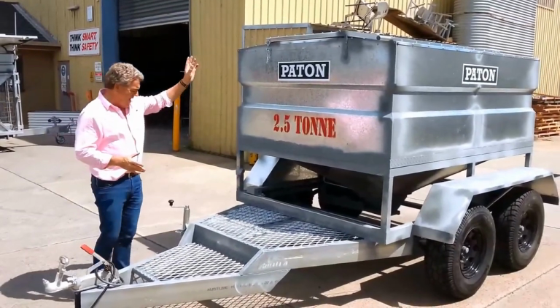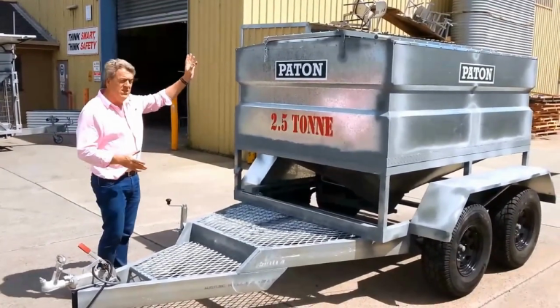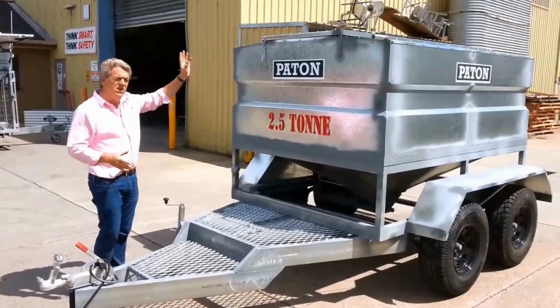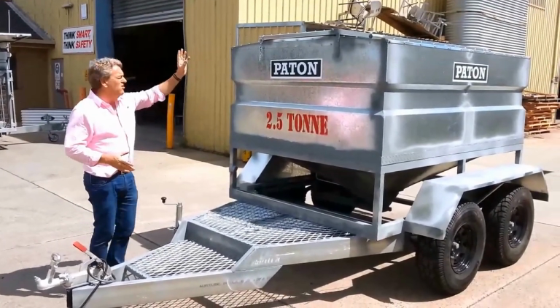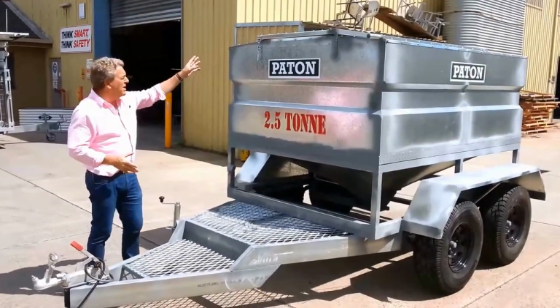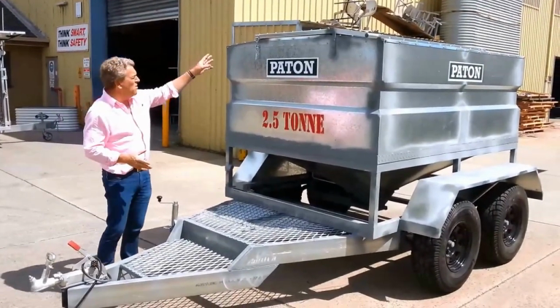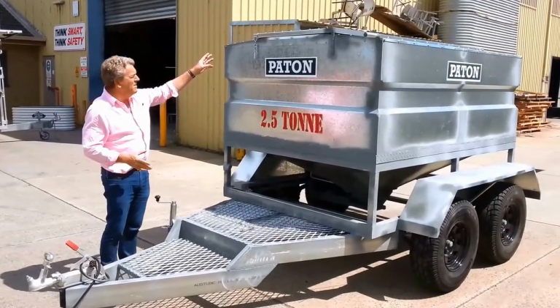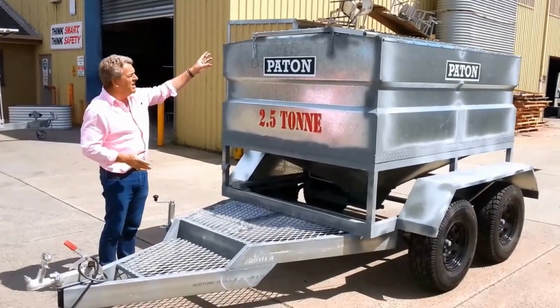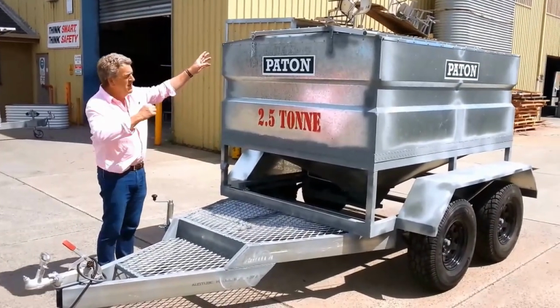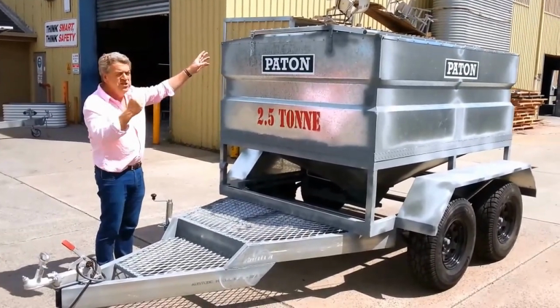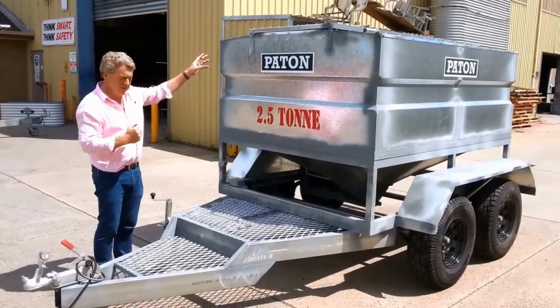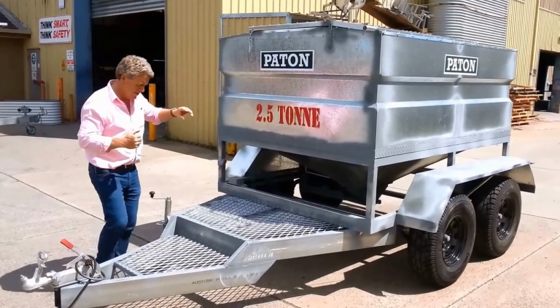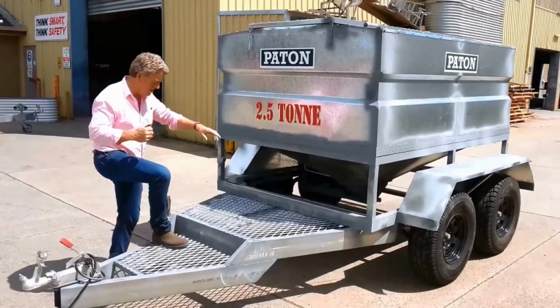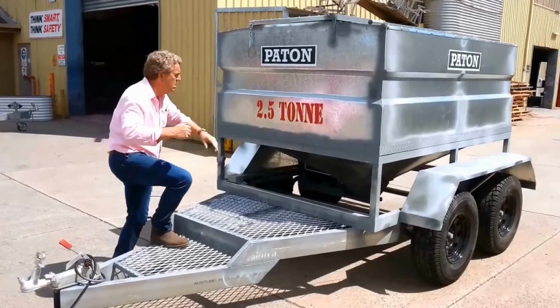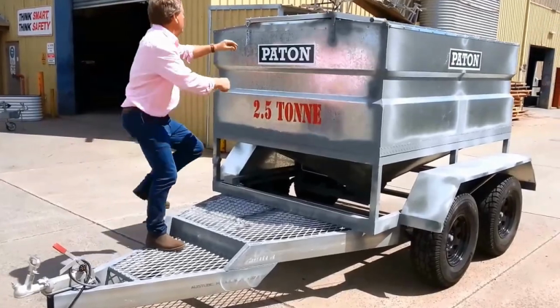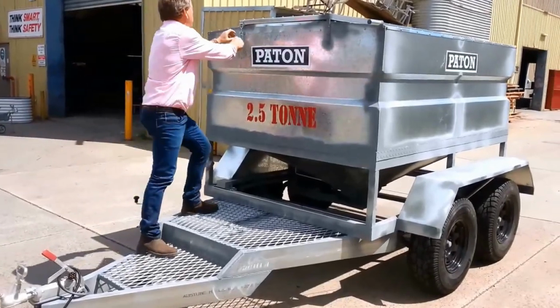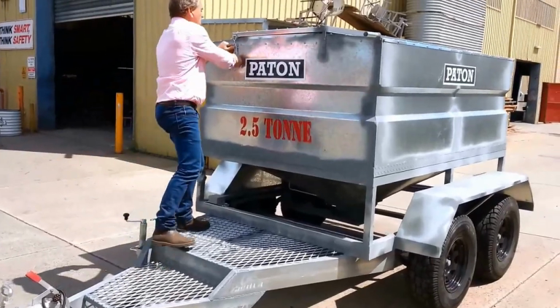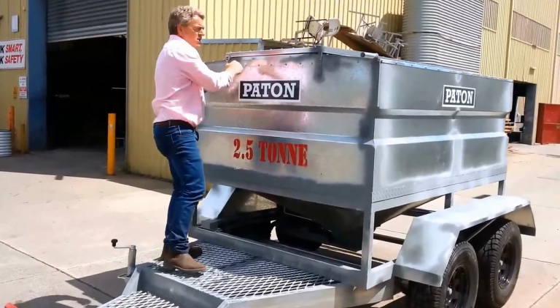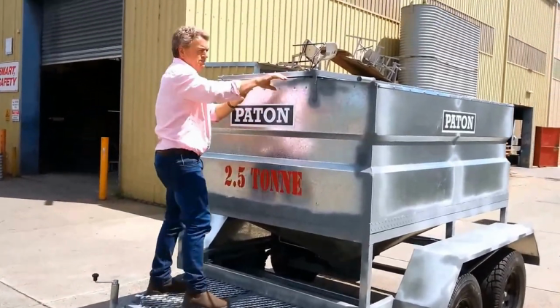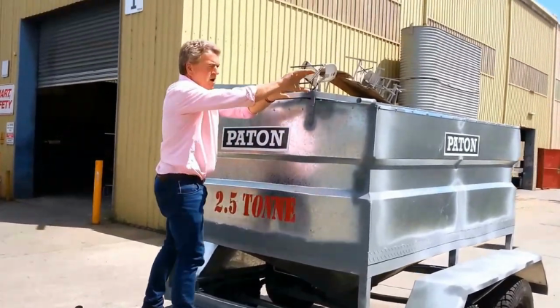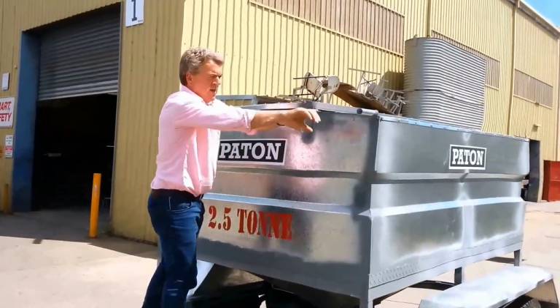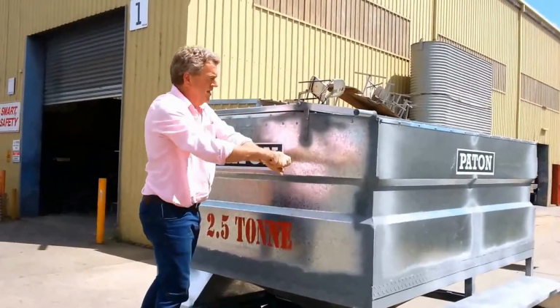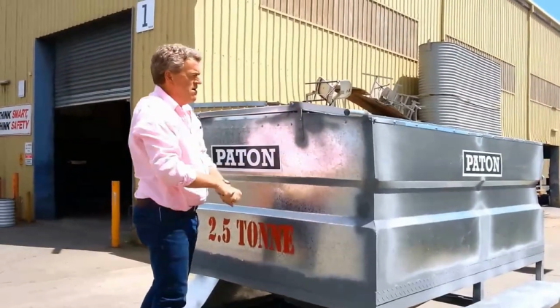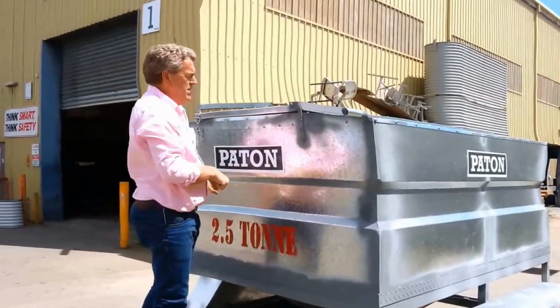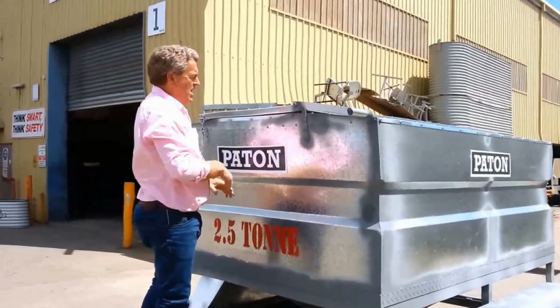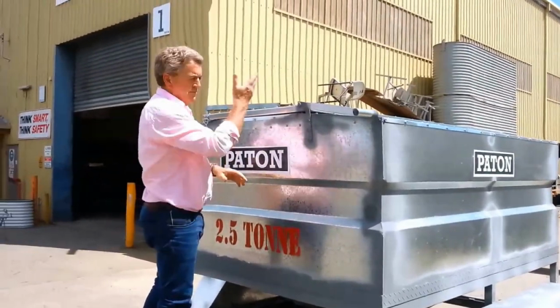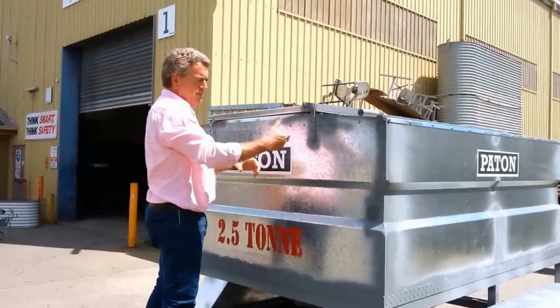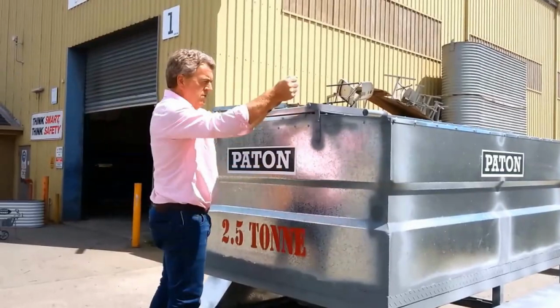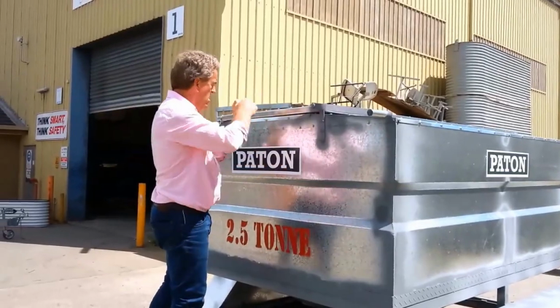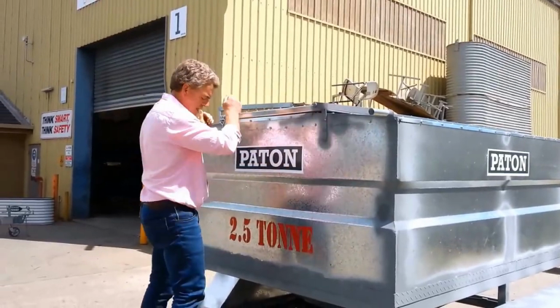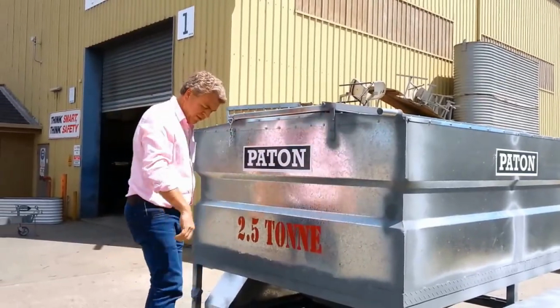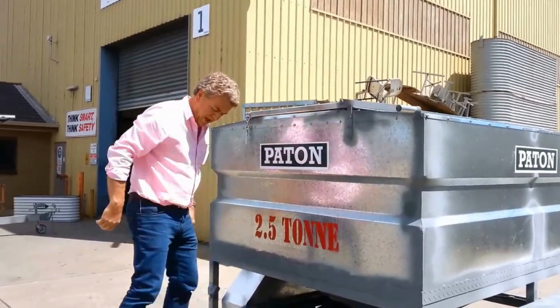Access to the unit comes through a hinge lid. Undo the clip, roll the lid over, fill it up, then close it in and clip it down.